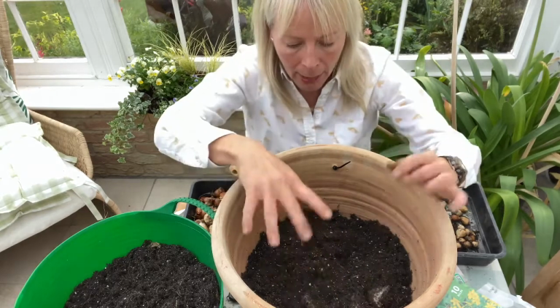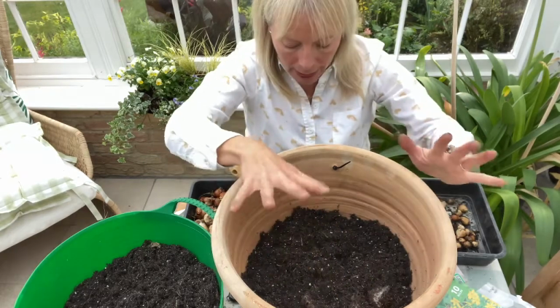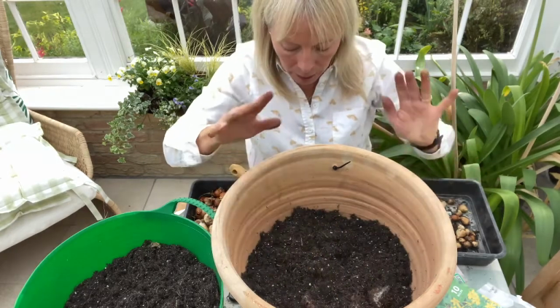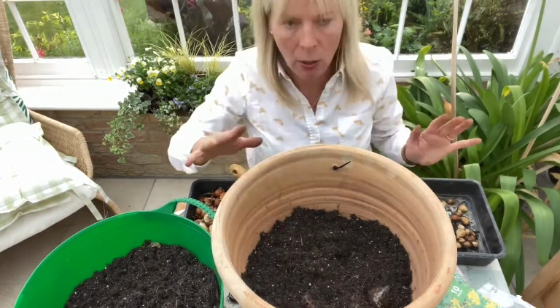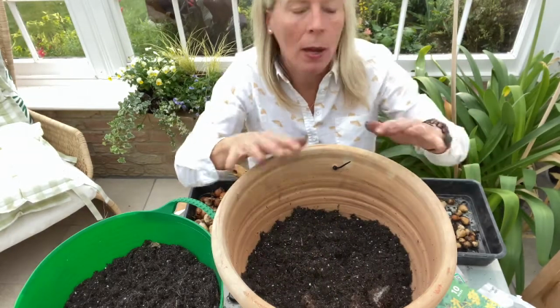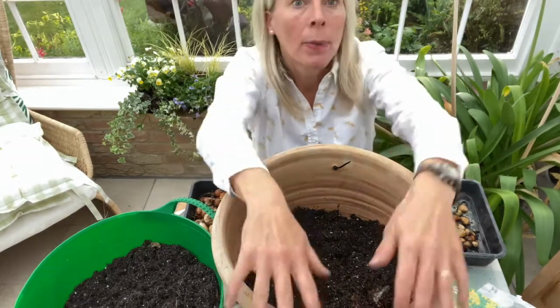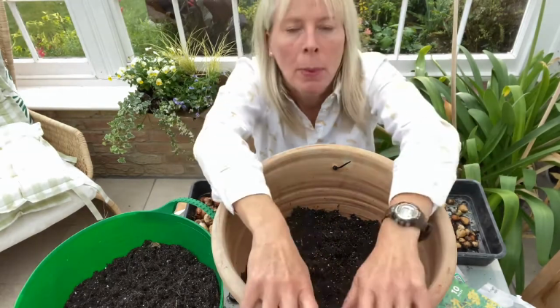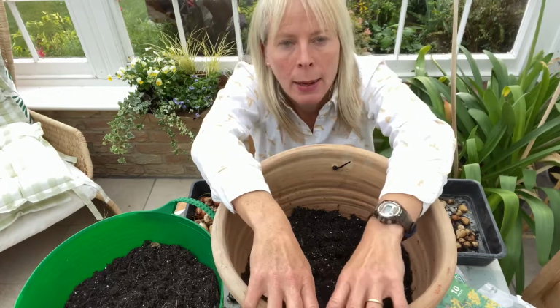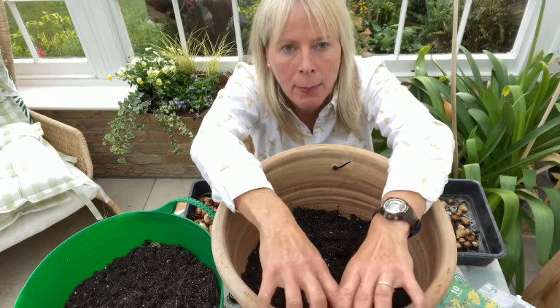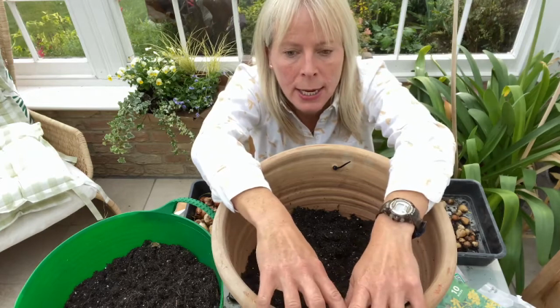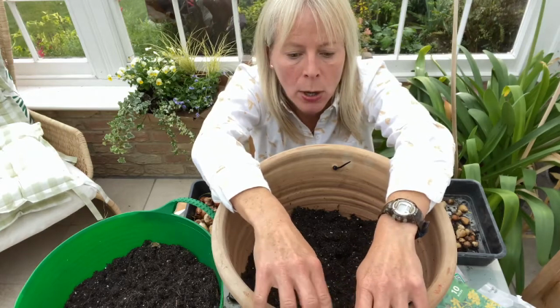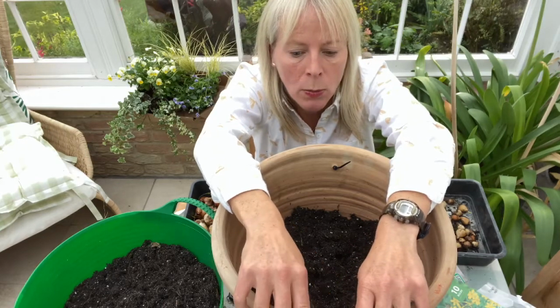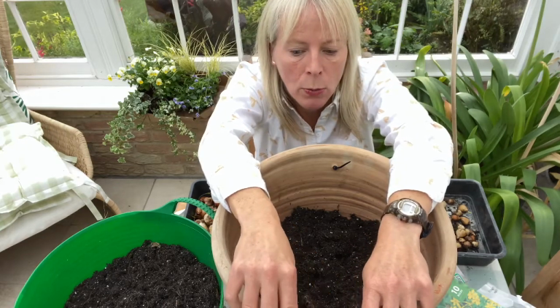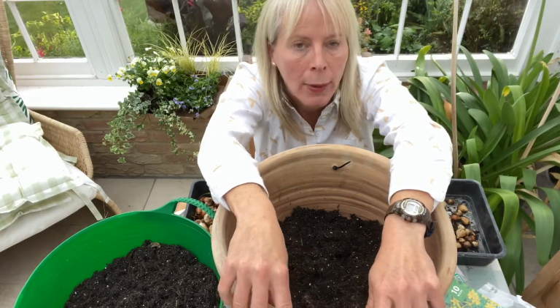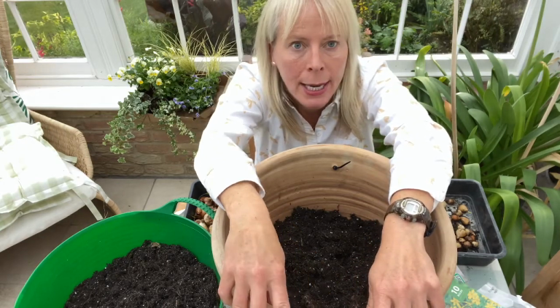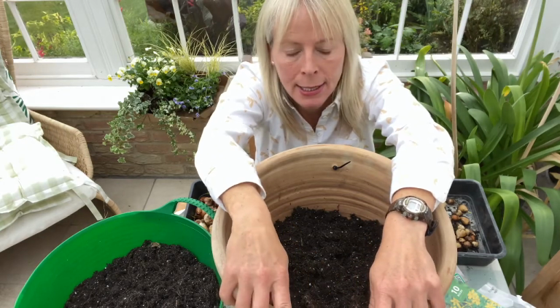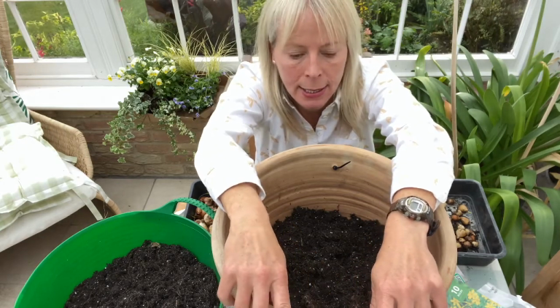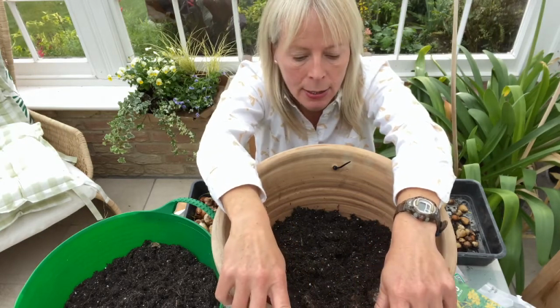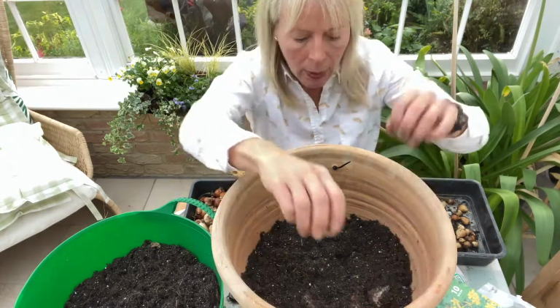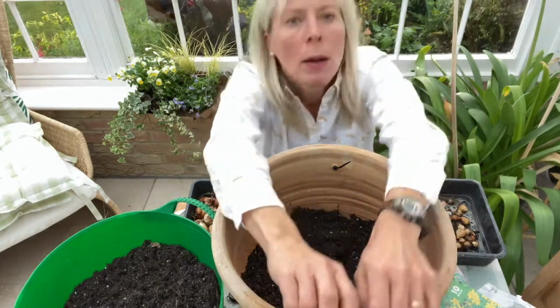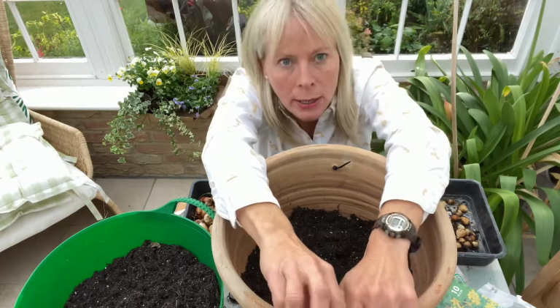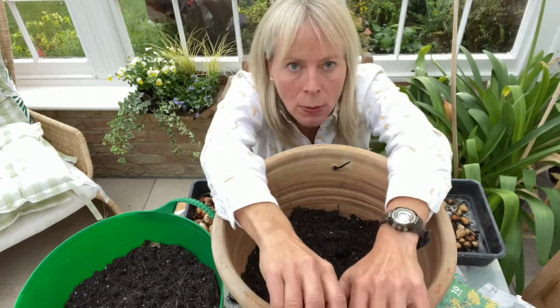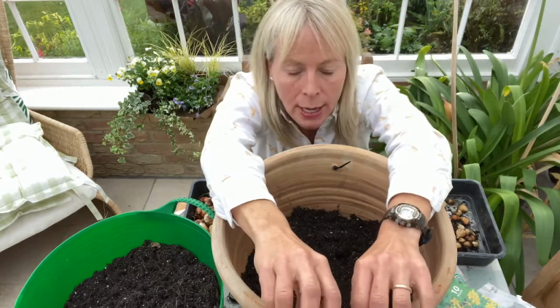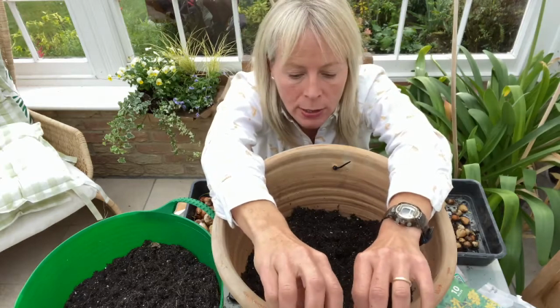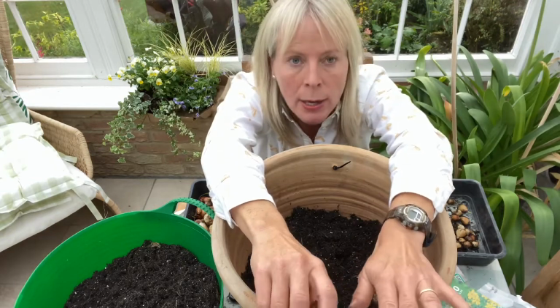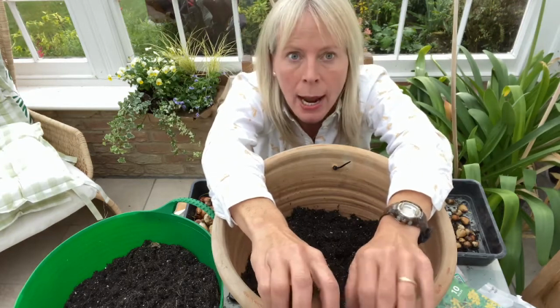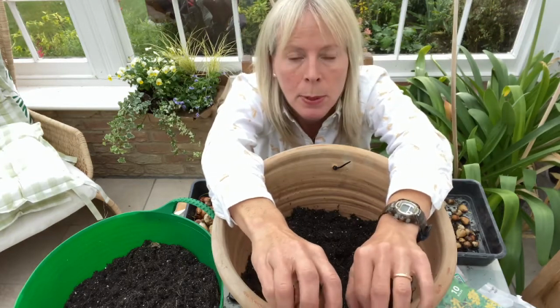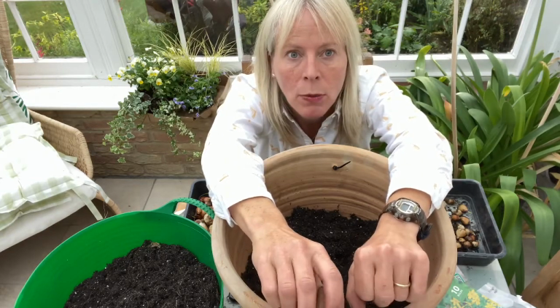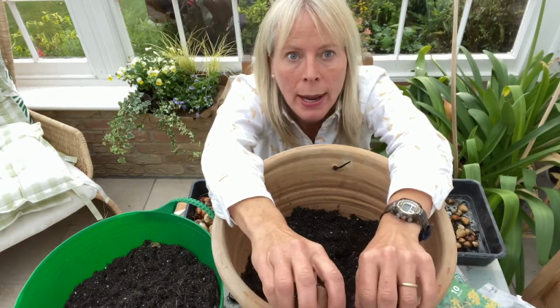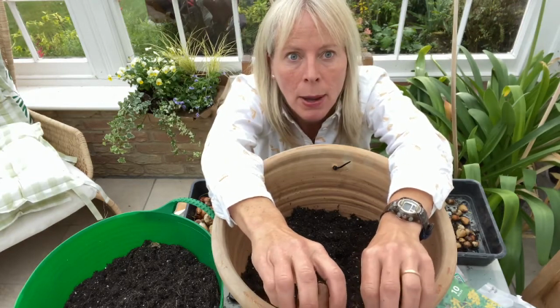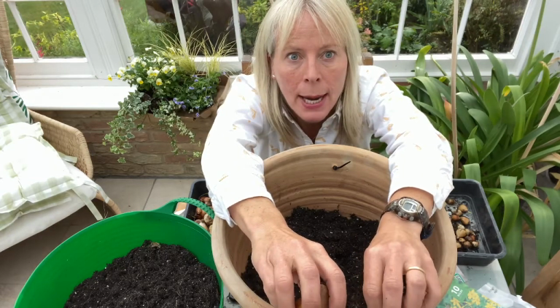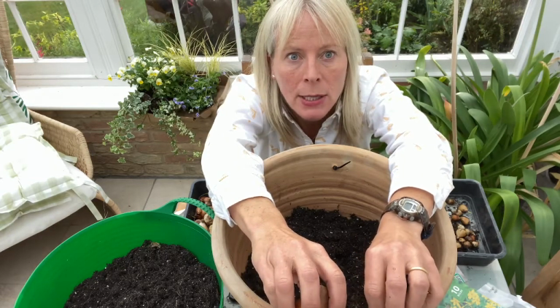Now I'm going to start by putting in some bulbs which will flower latest next season. I'm going to start with tulips and alliums because they will flower in April and May next year.